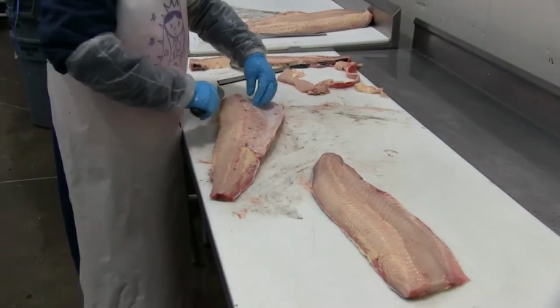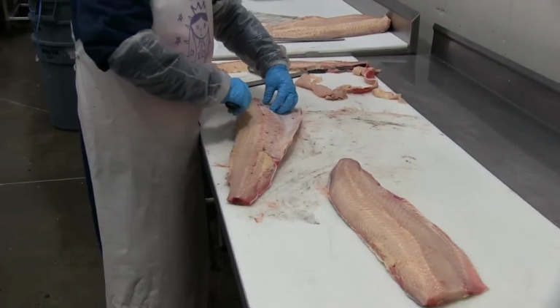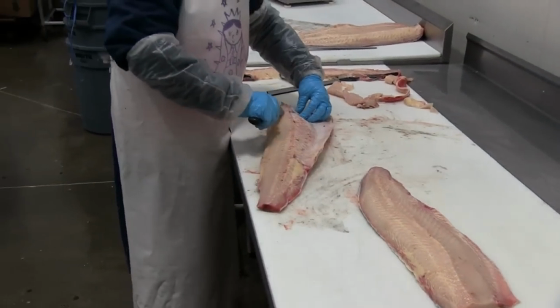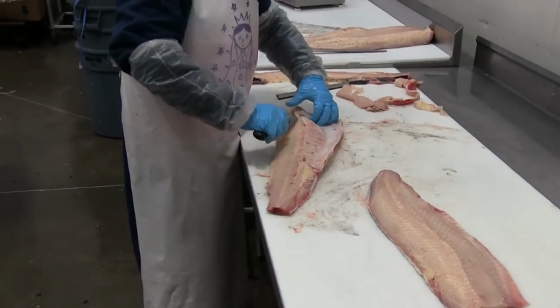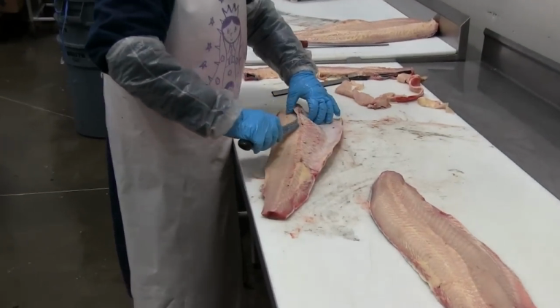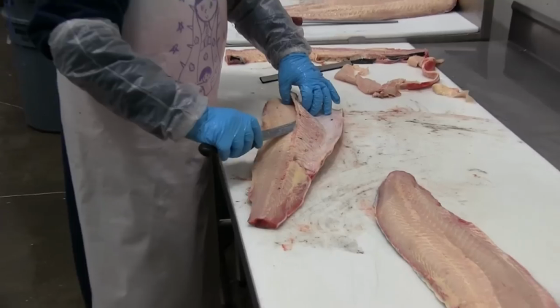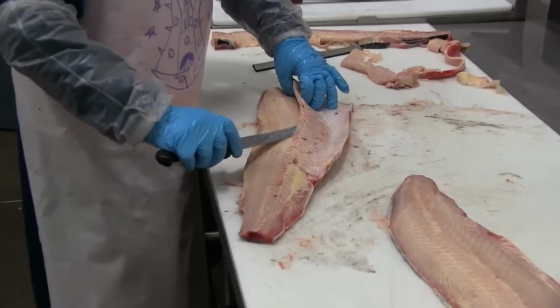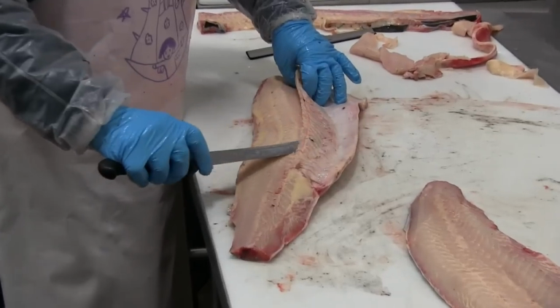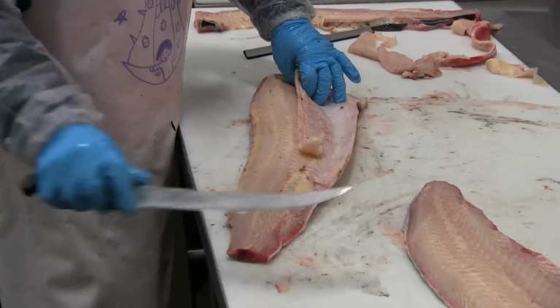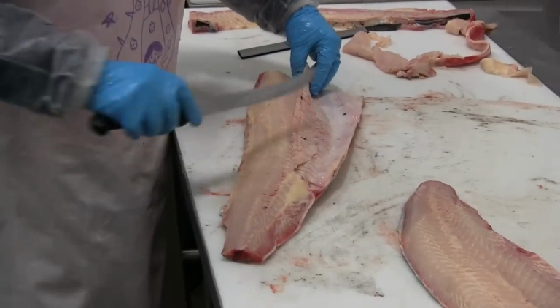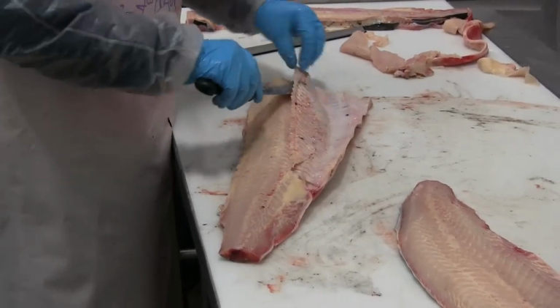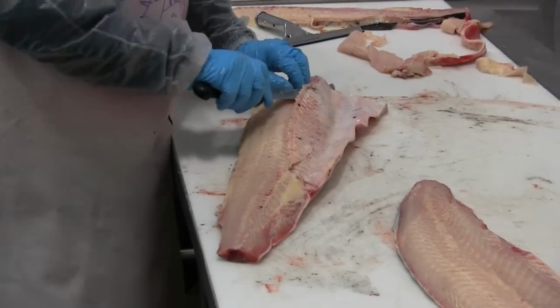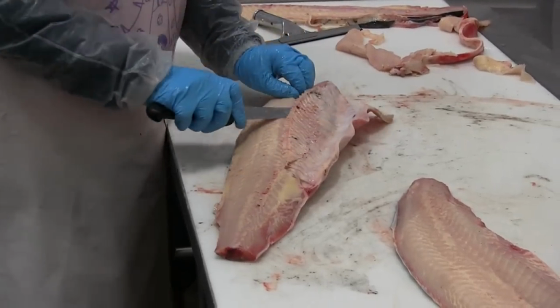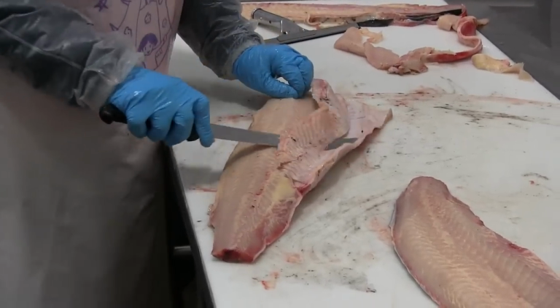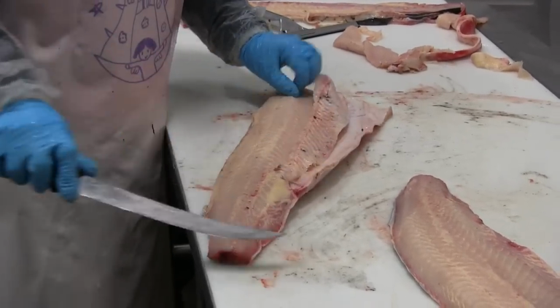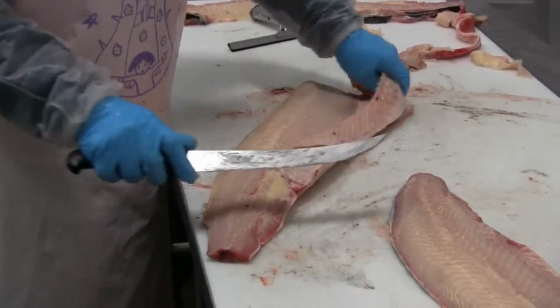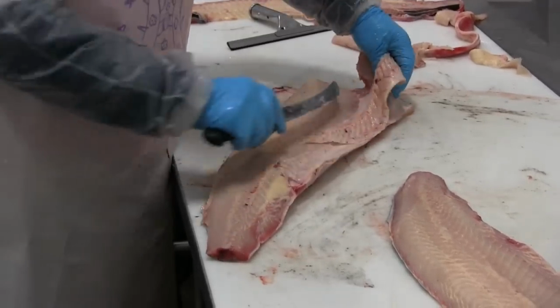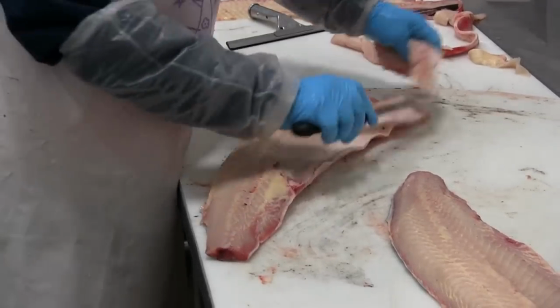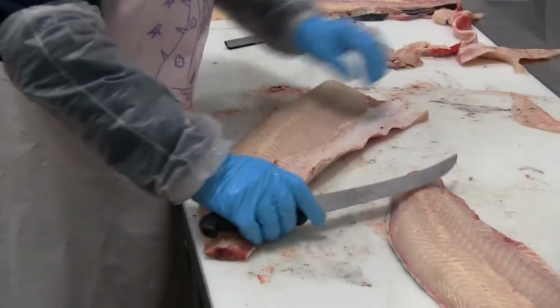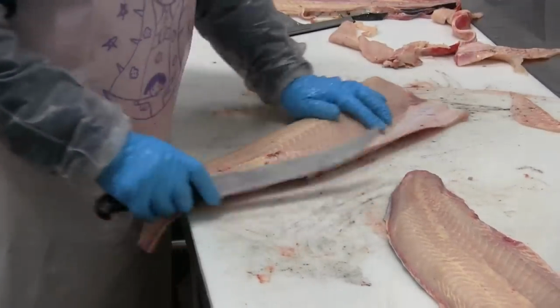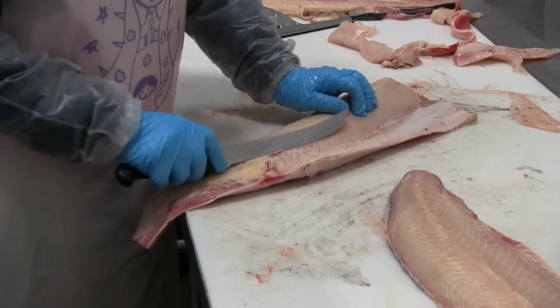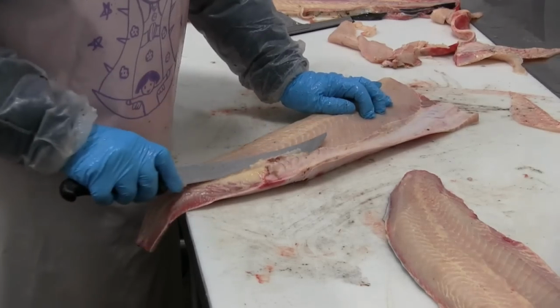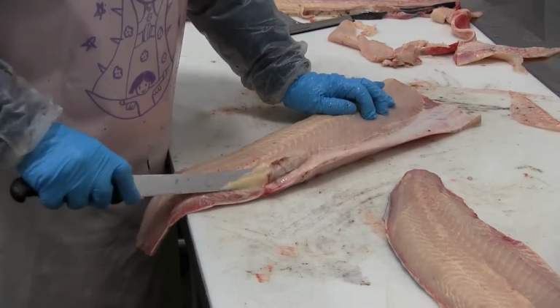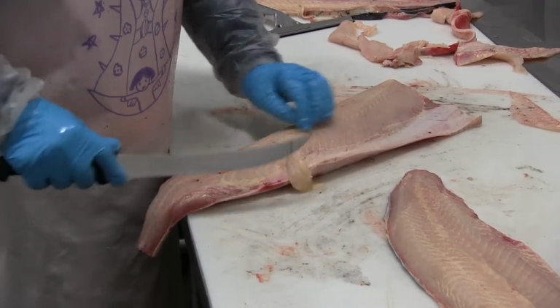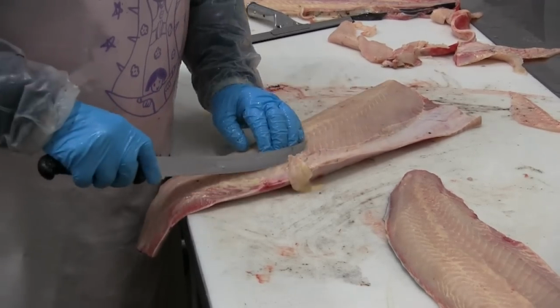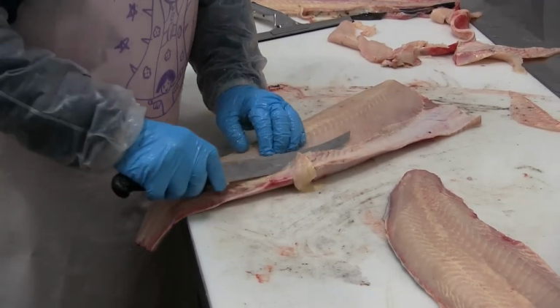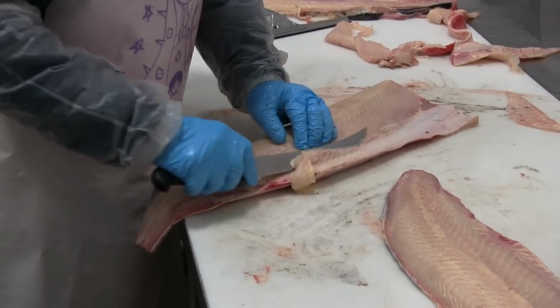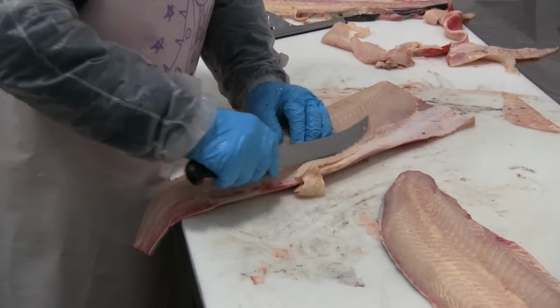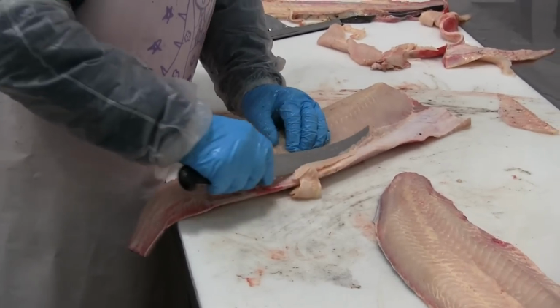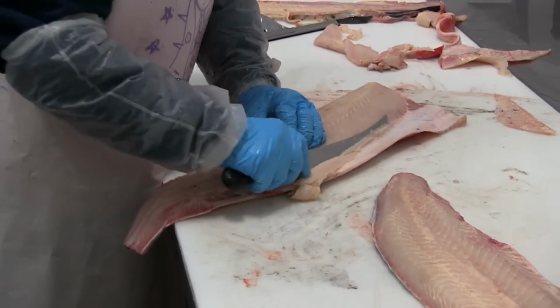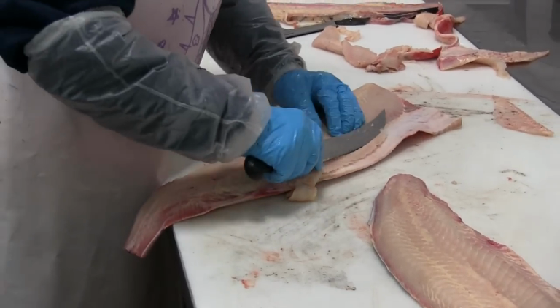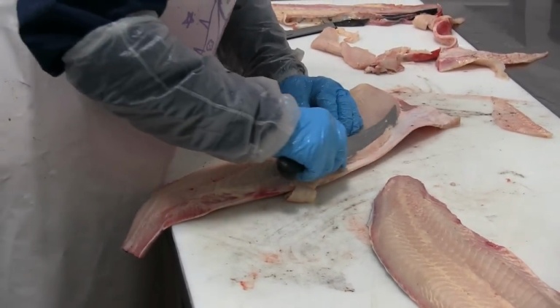Over here on the second side, first she'll remove the rib bones again, then take out some of that belly trim.